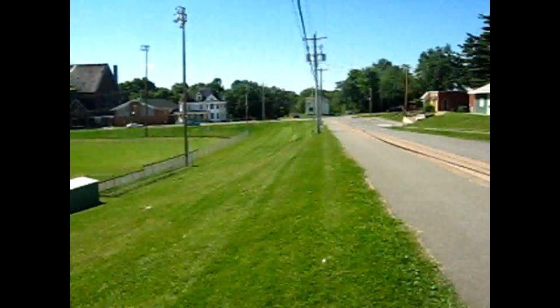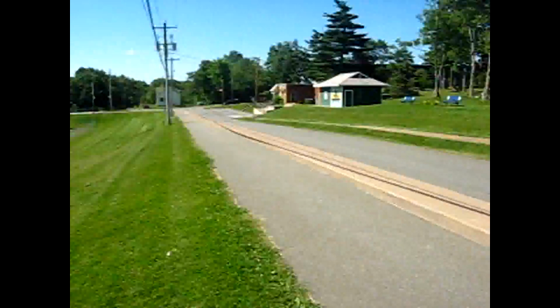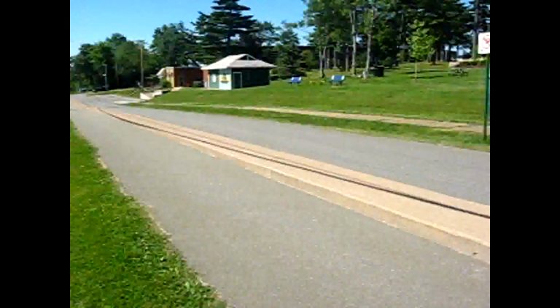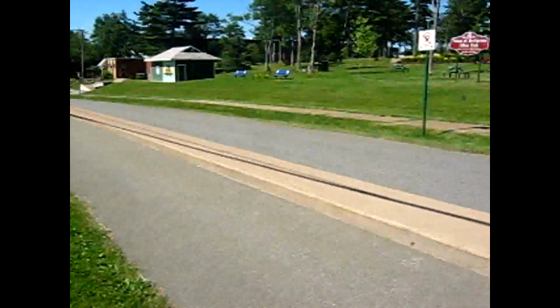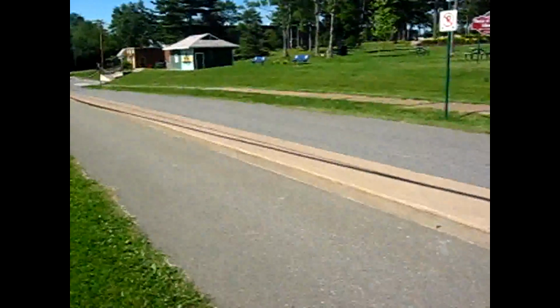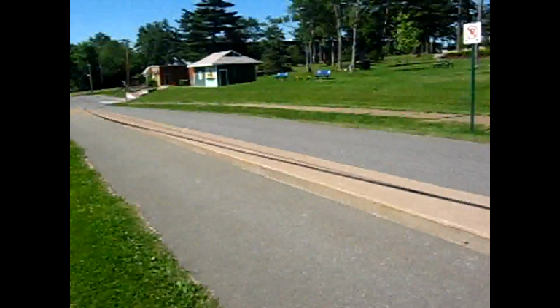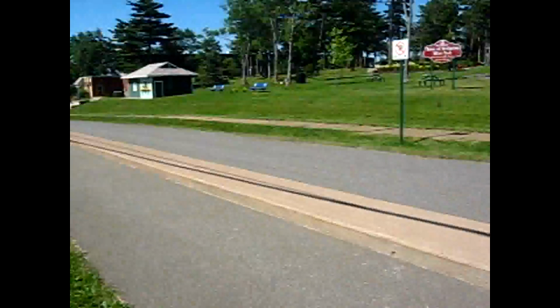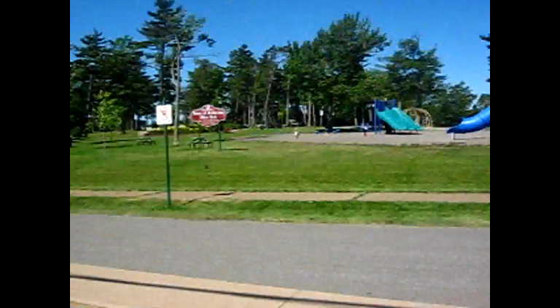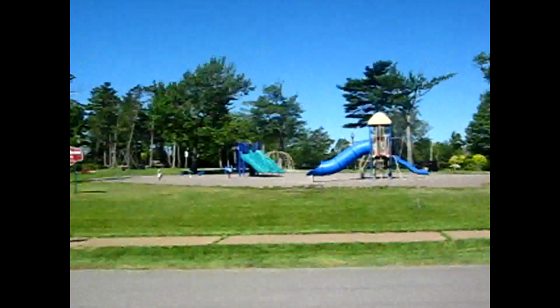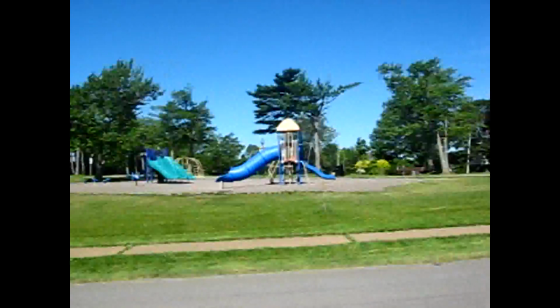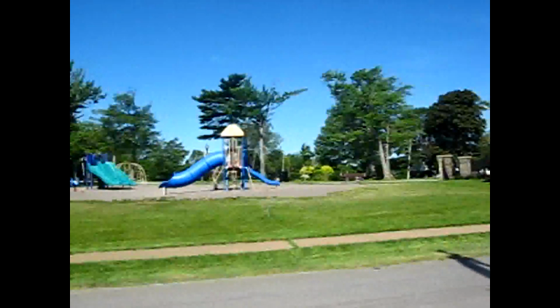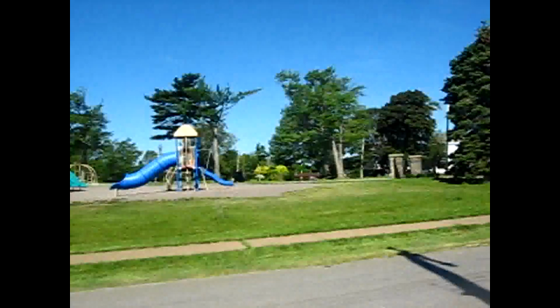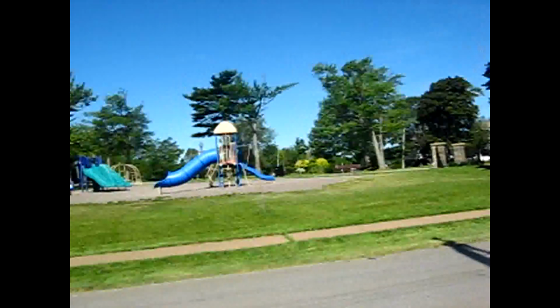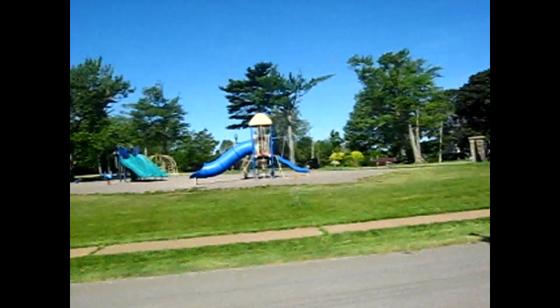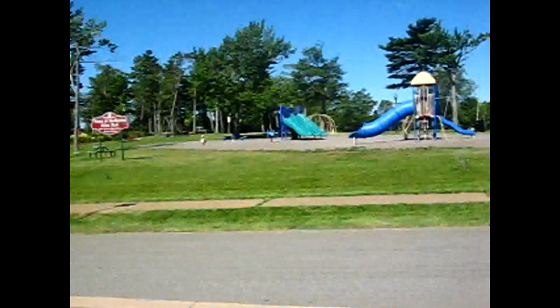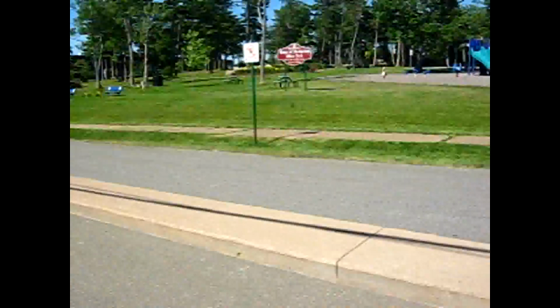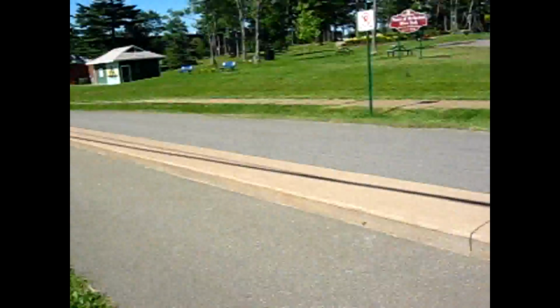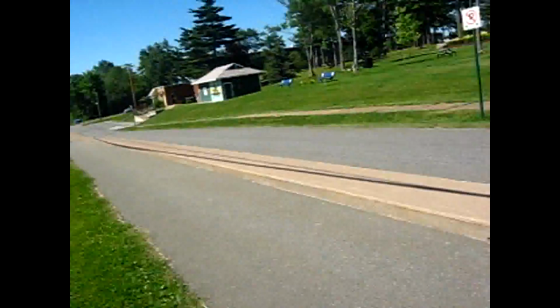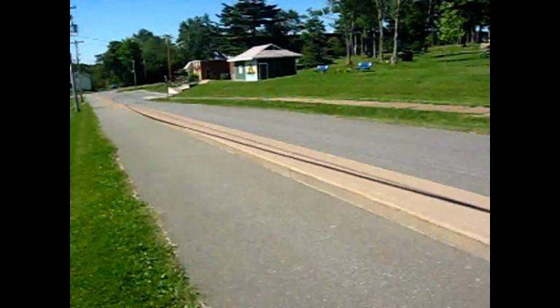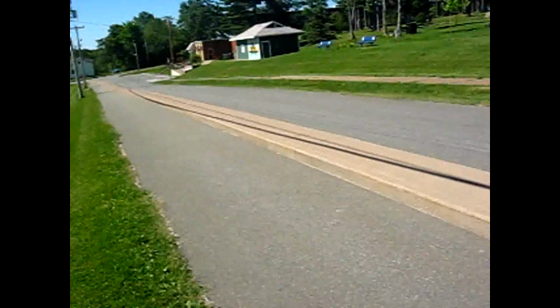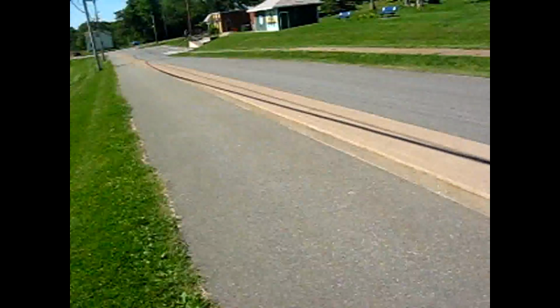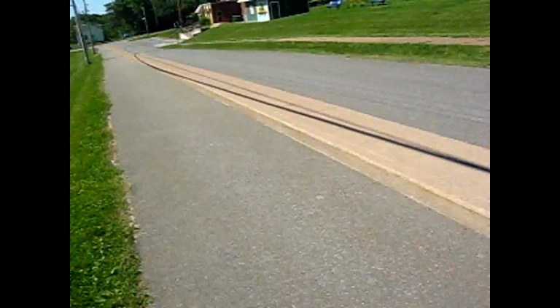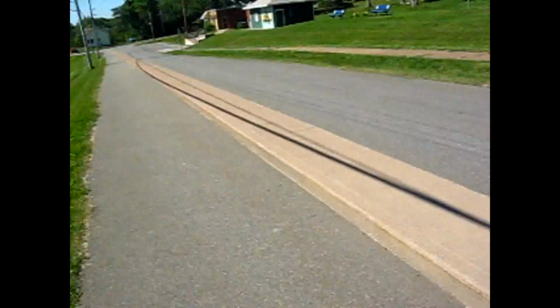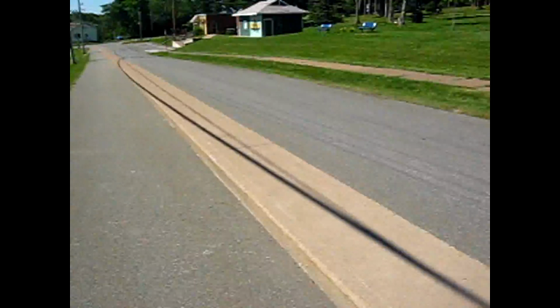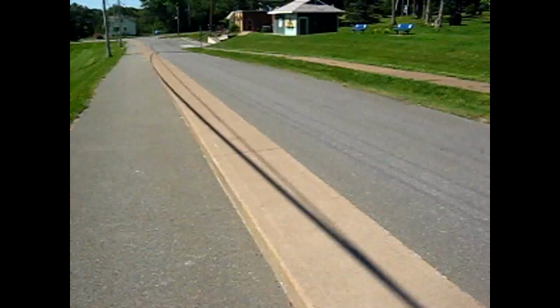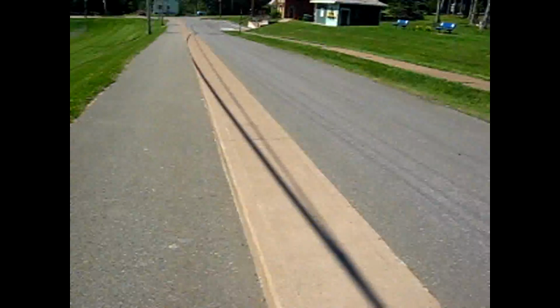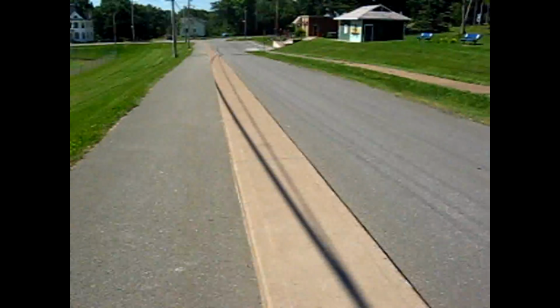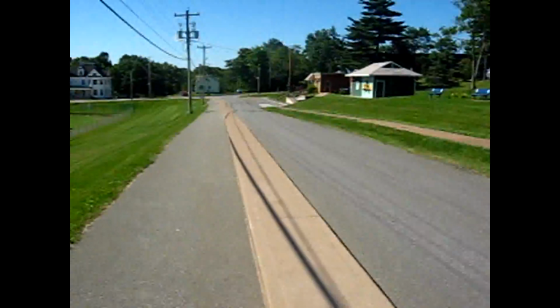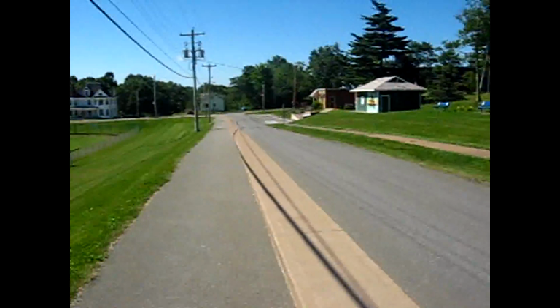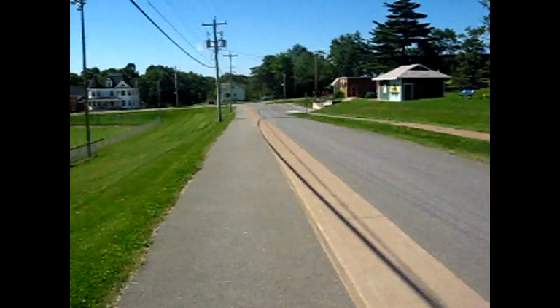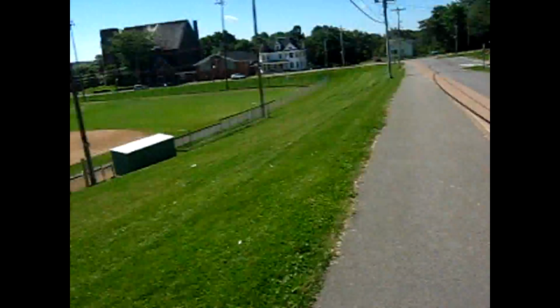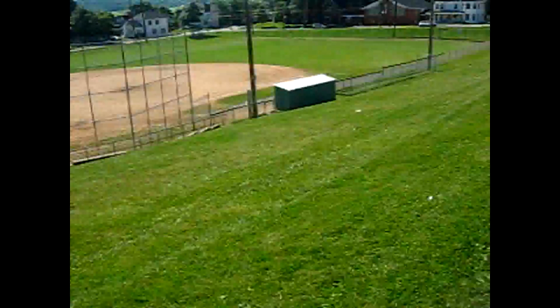Hey guys, this is another look at the park that I just showed you over there. Now if you can see, this is the street — the other side of the street — and the walkway.